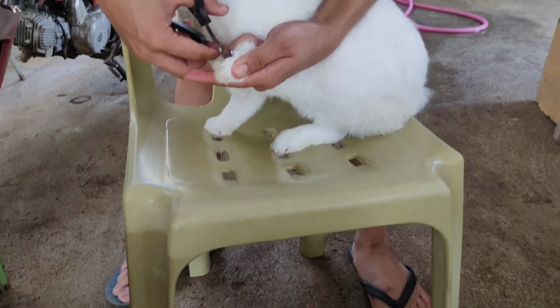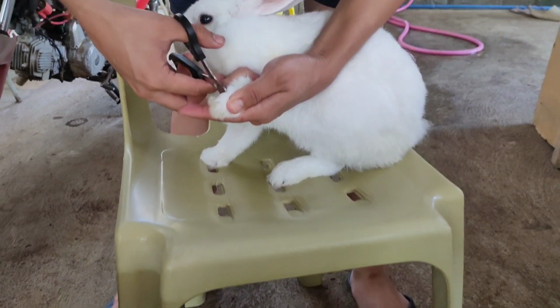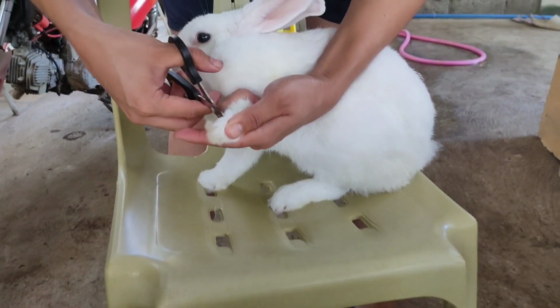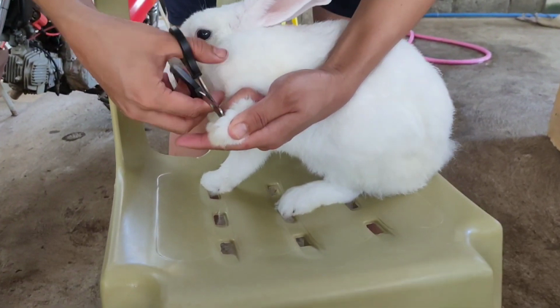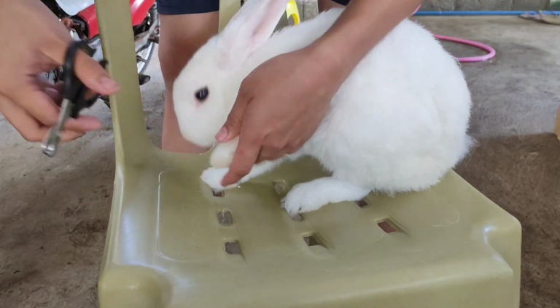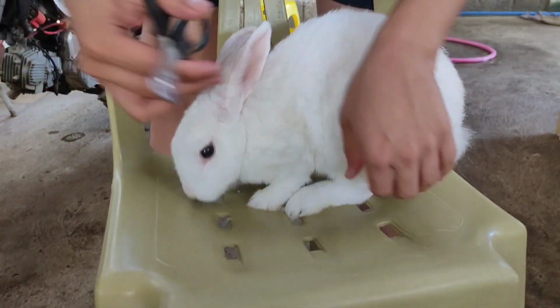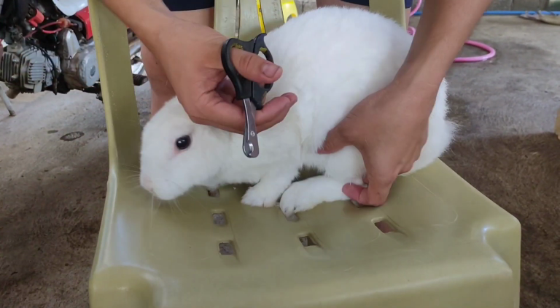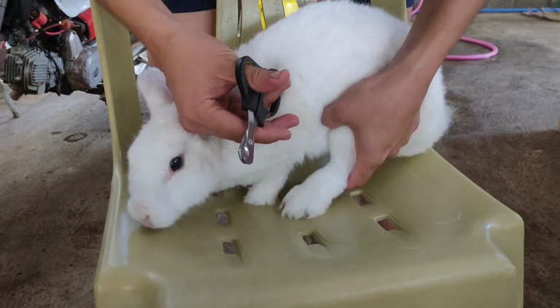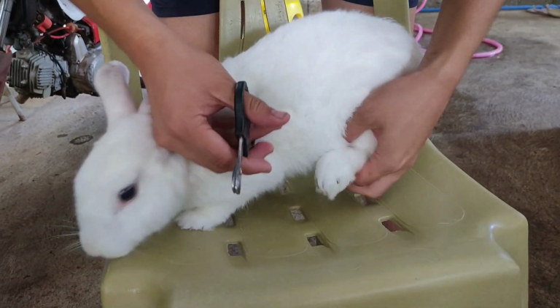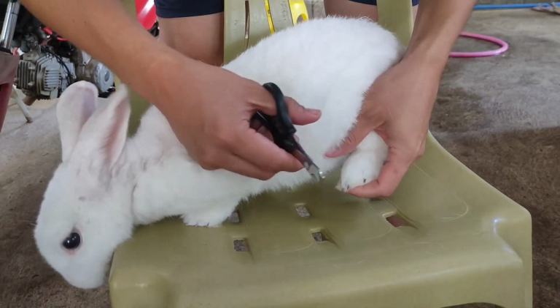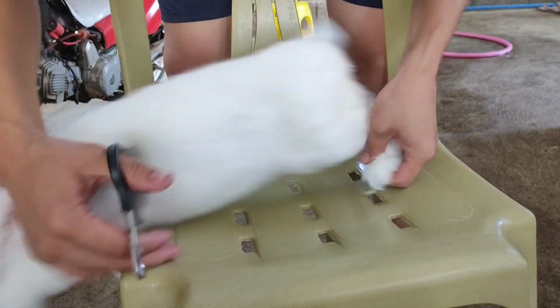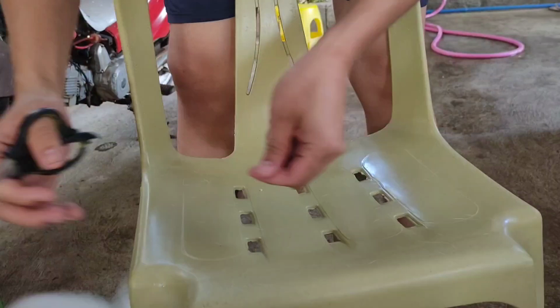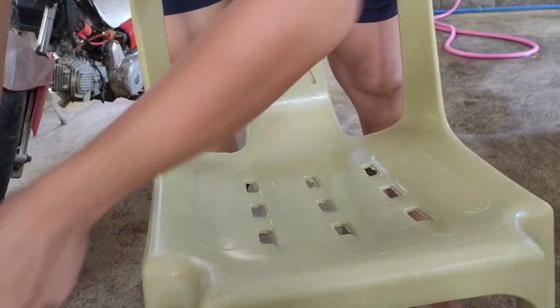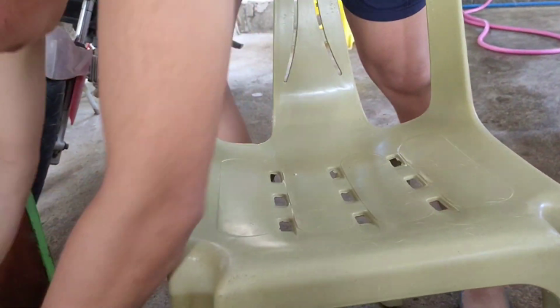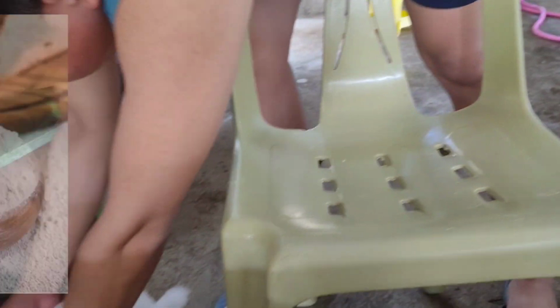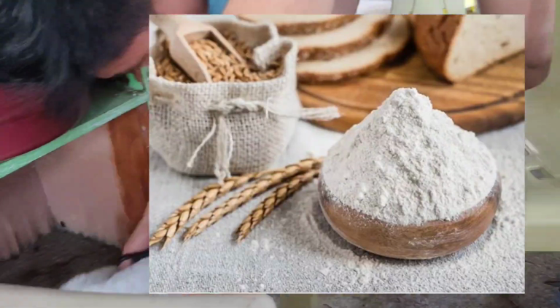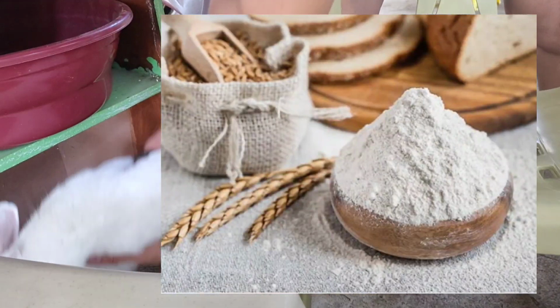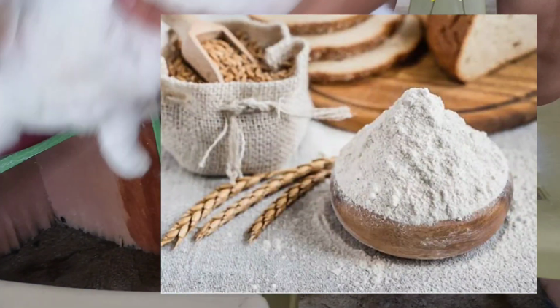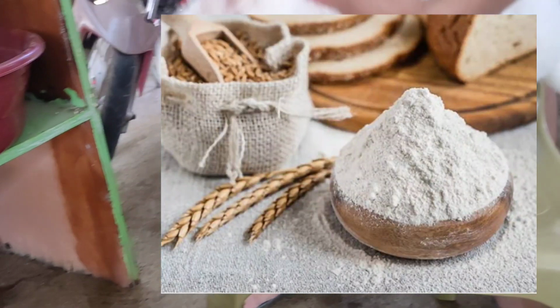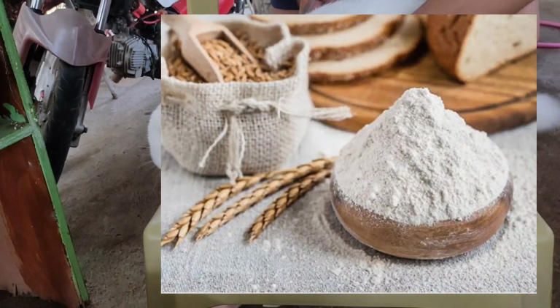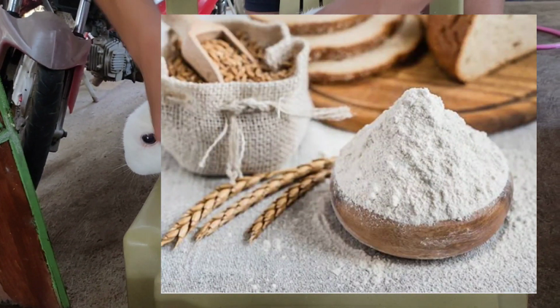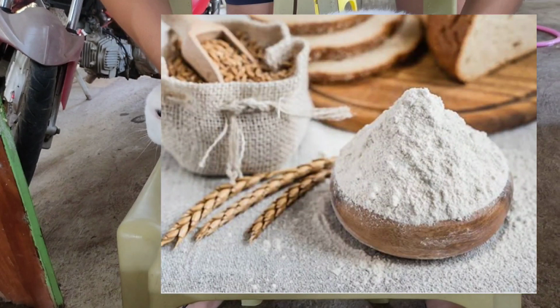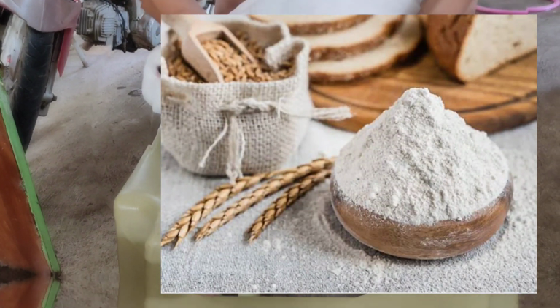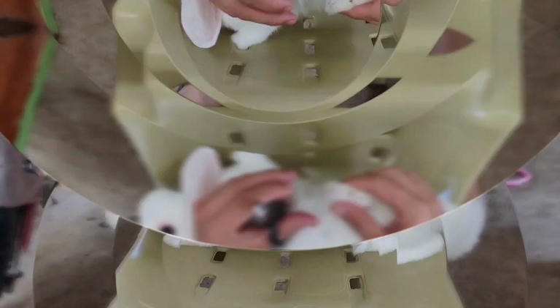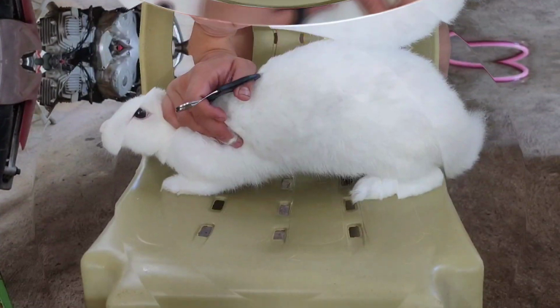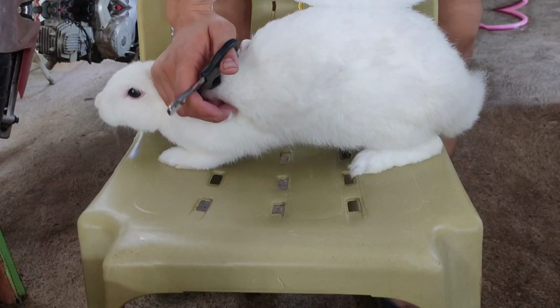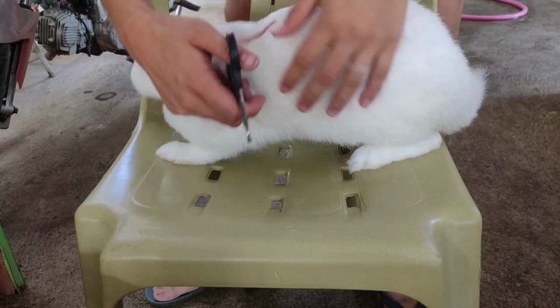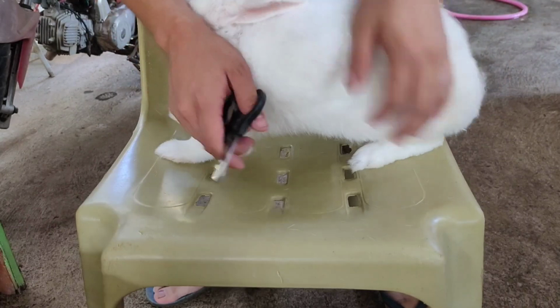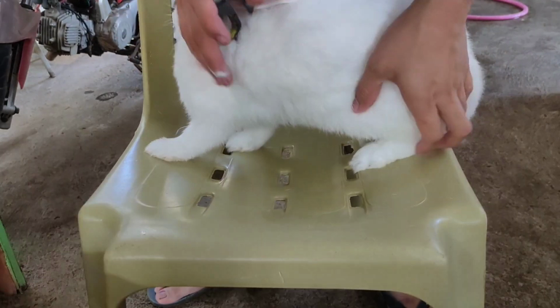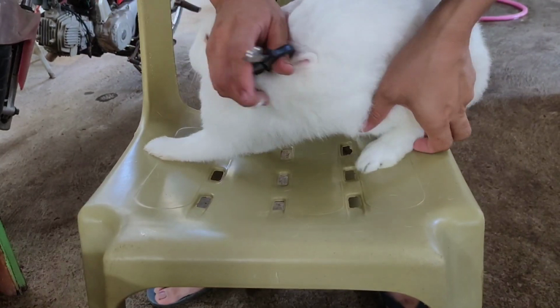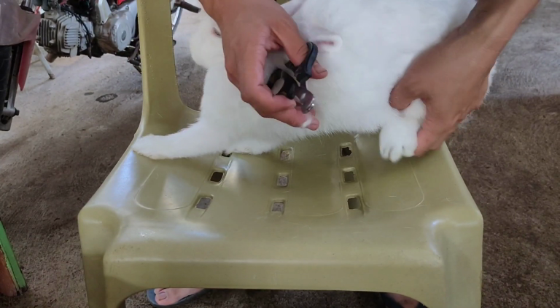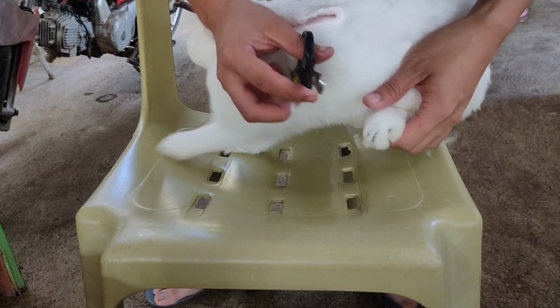How many times should we cut their nails? At least once a month is okay. Just in case you accidentally cut the quick, you can use flour, put that on your rabbit's nails, and press it down a little.